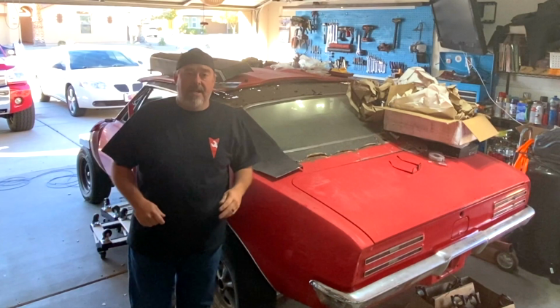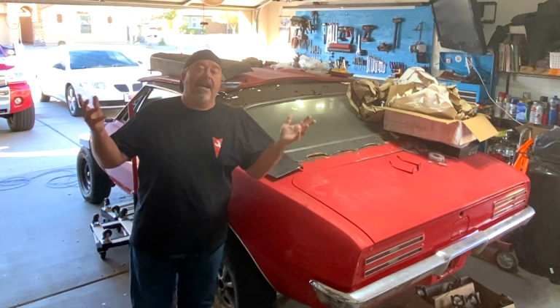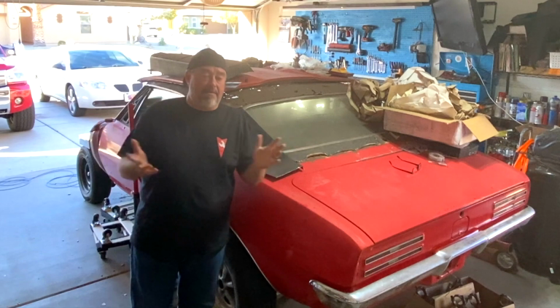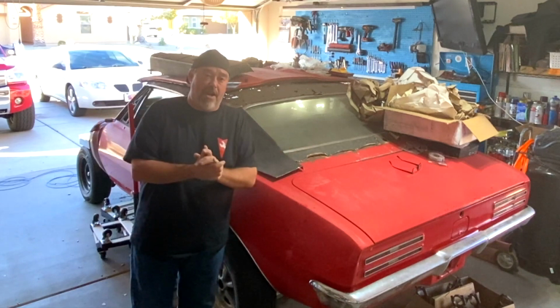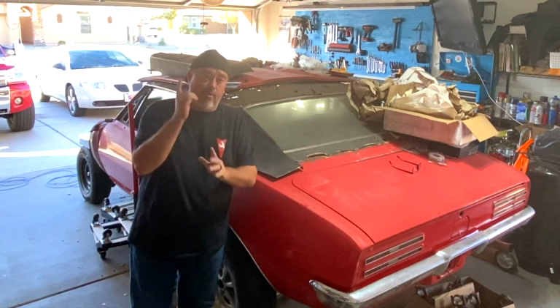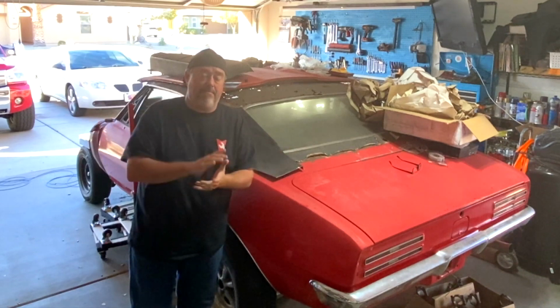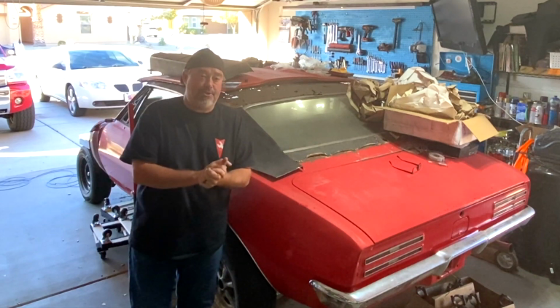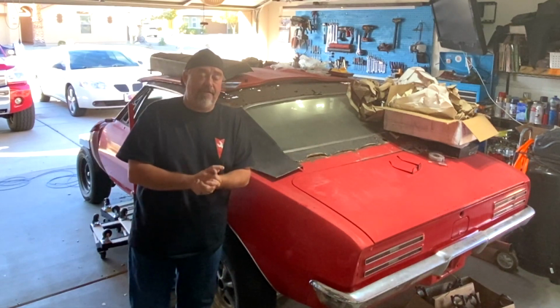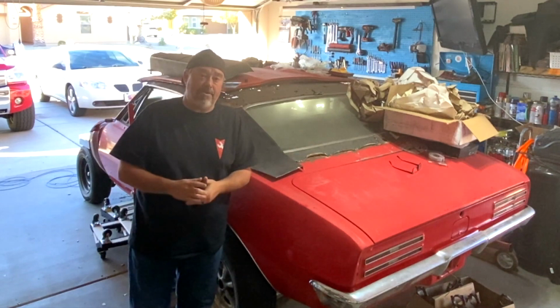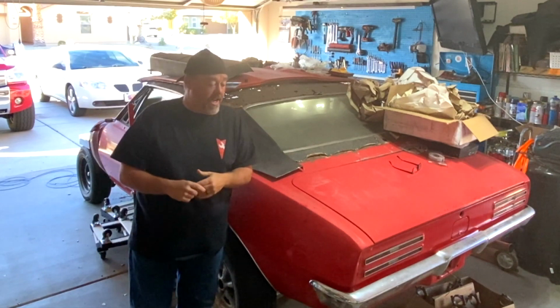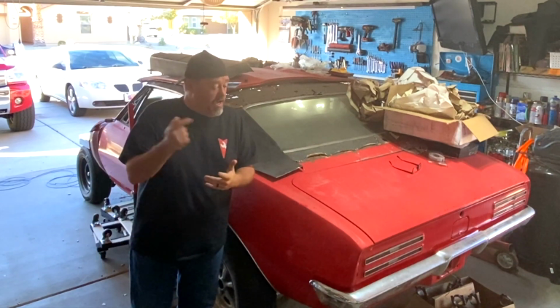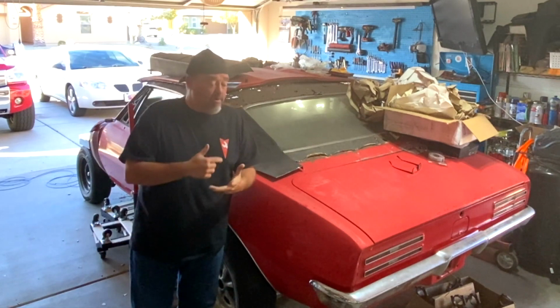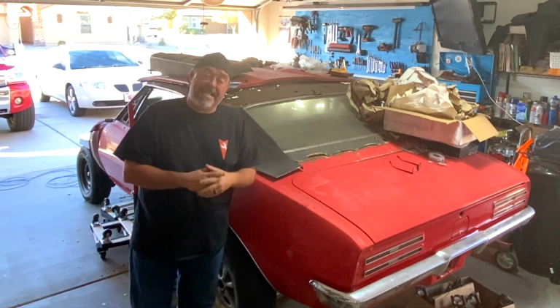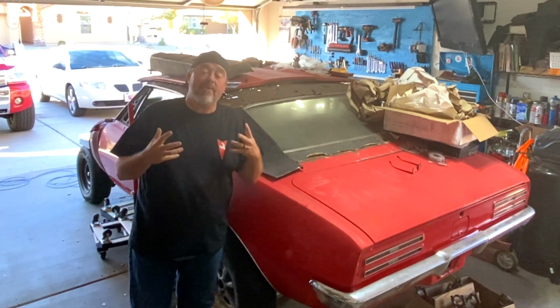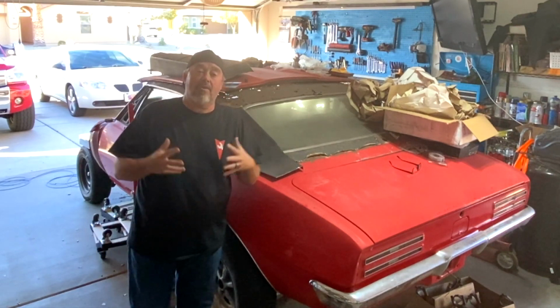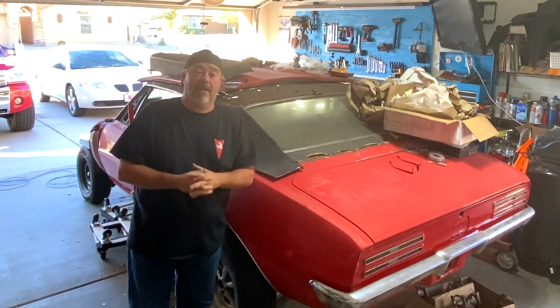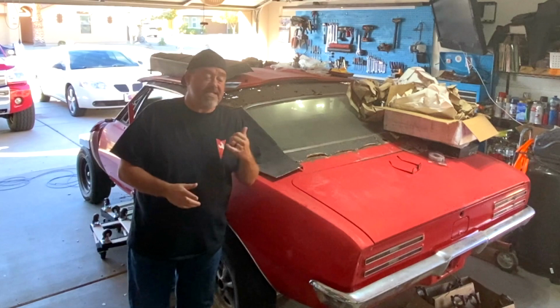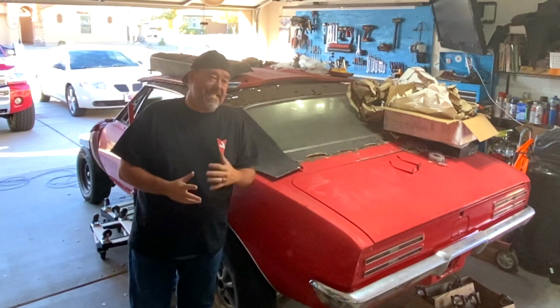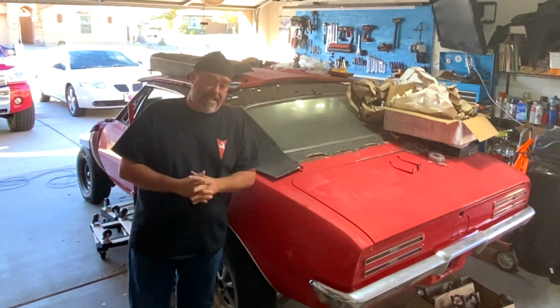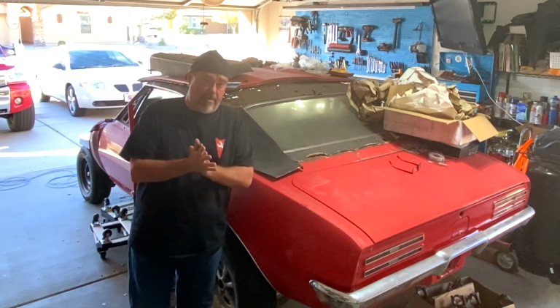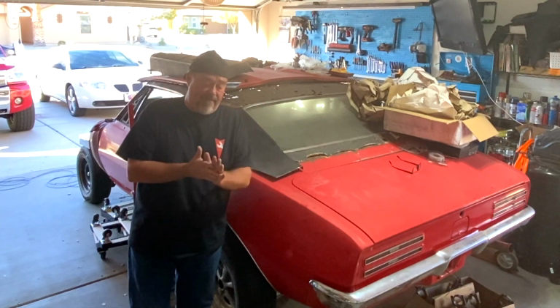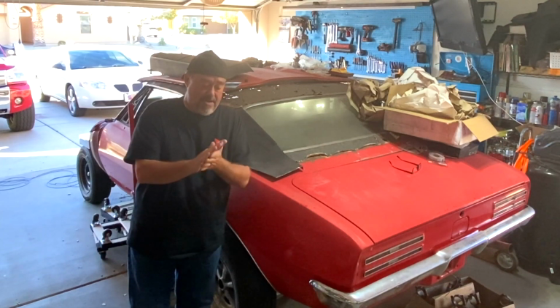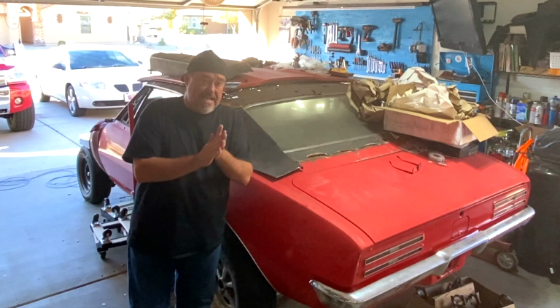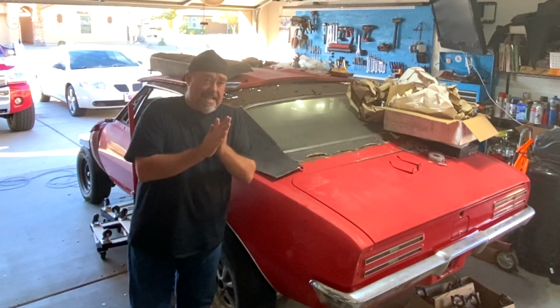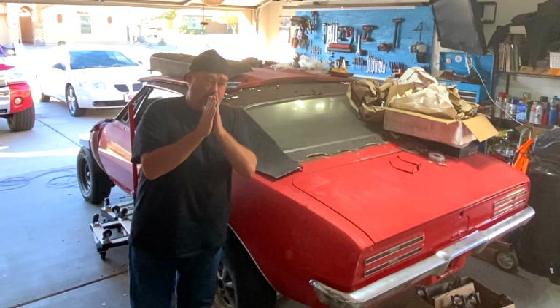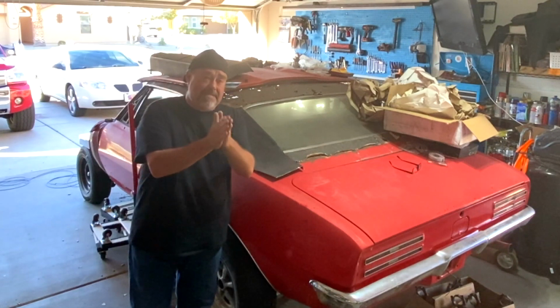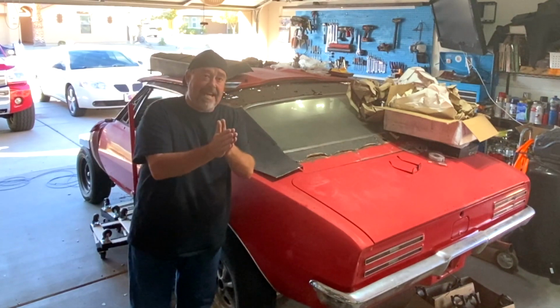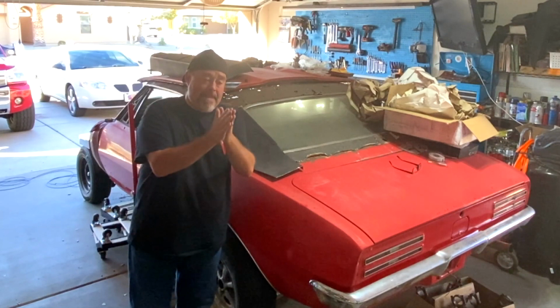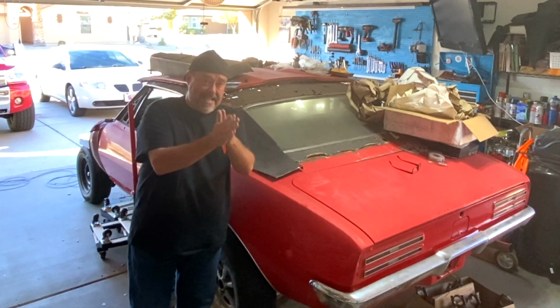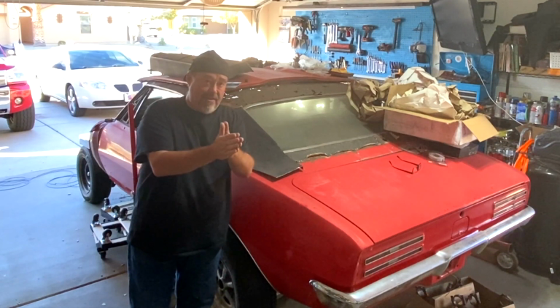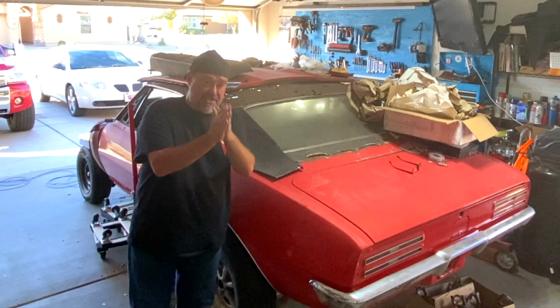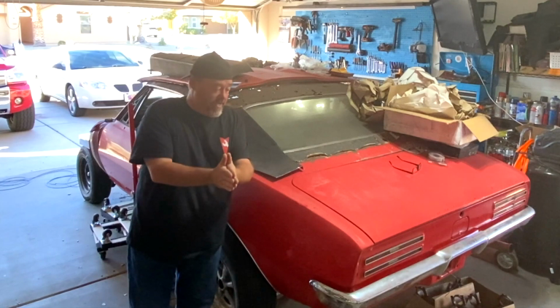Hey guys, my name is Brian and welcome back to another Firebird Friday where we're continuing our work on this 1967 Pontiac Firebird. I have a problem today and in today's video we need to solve it.